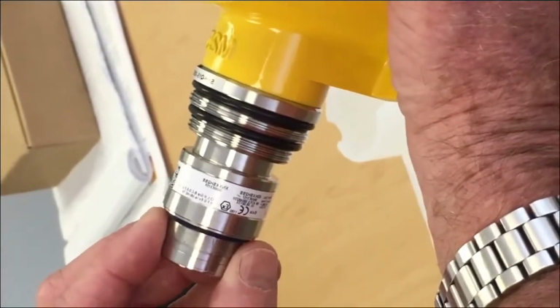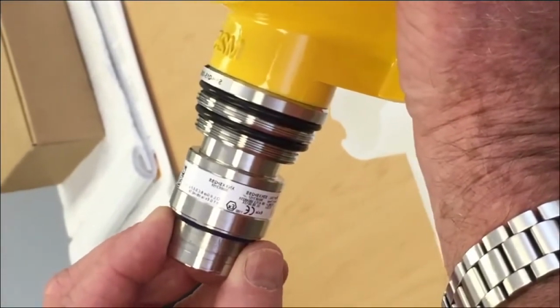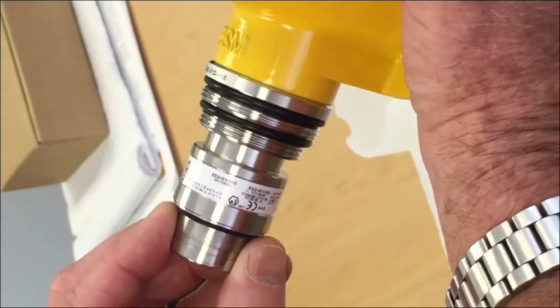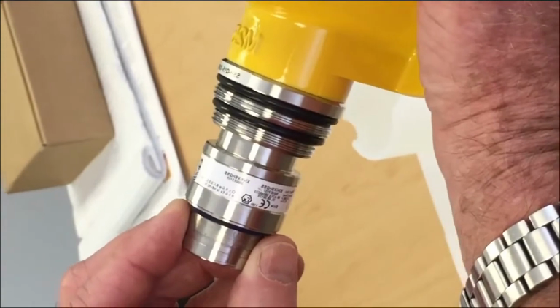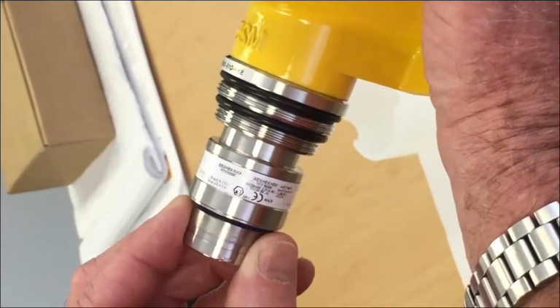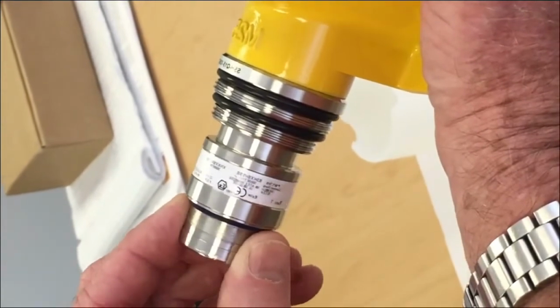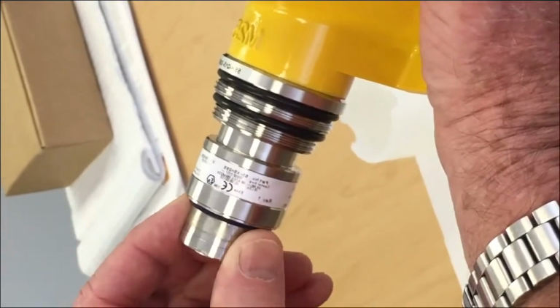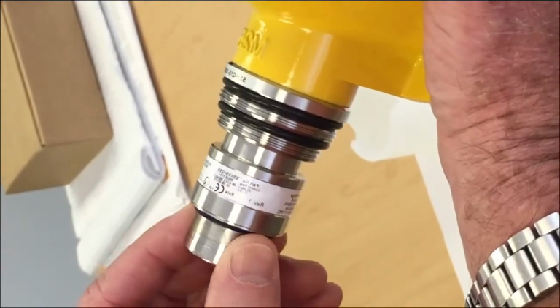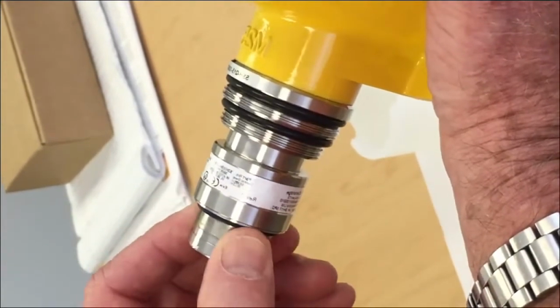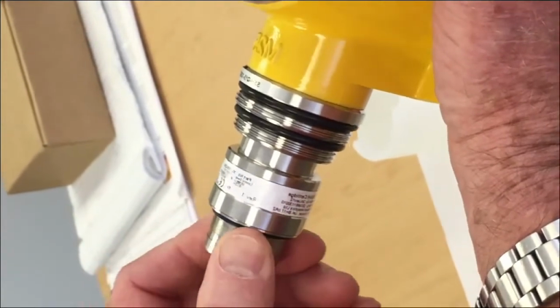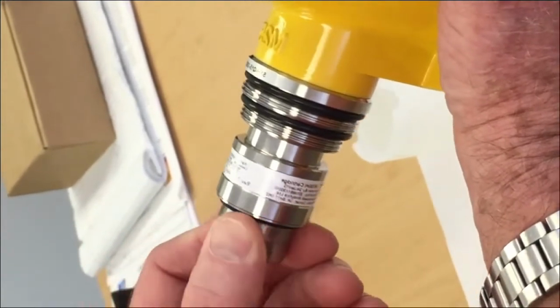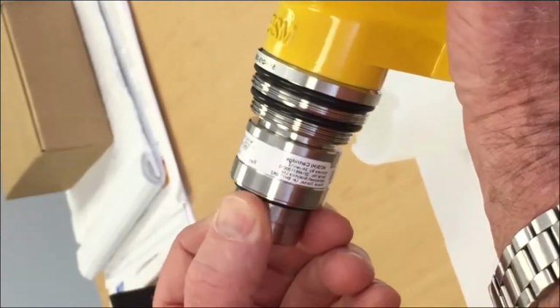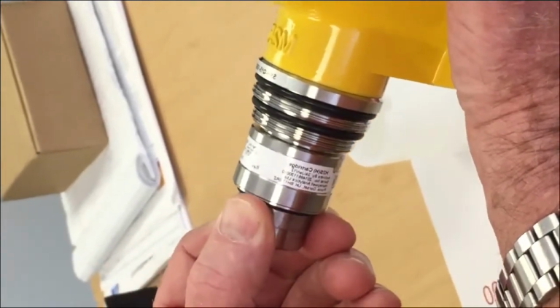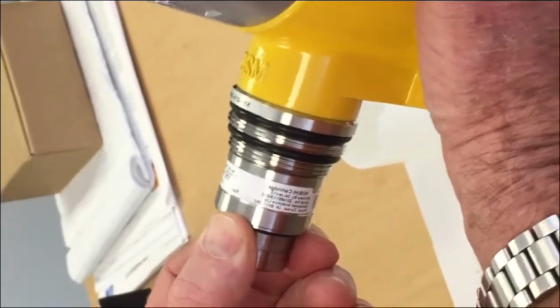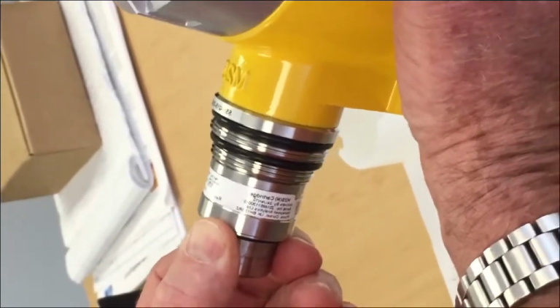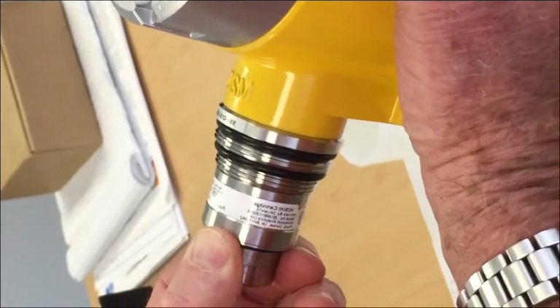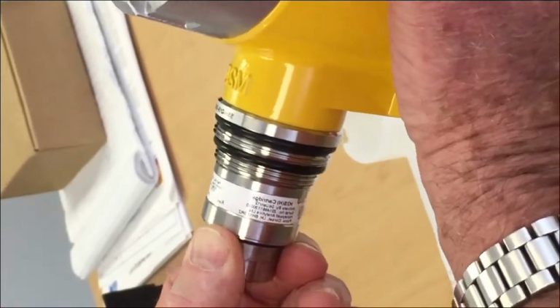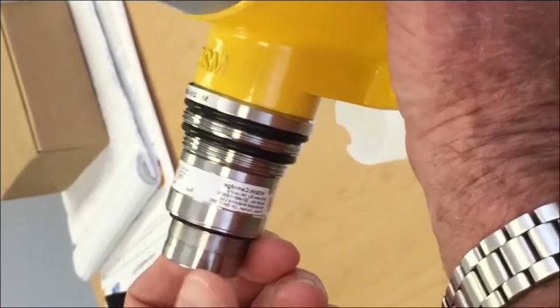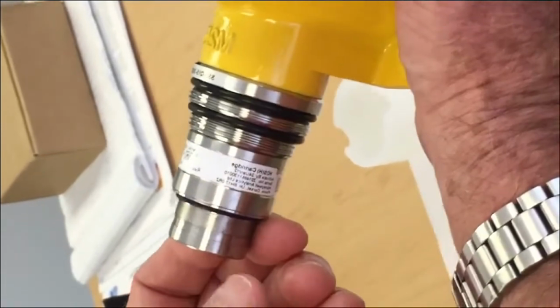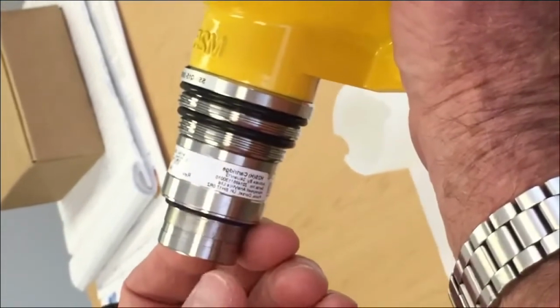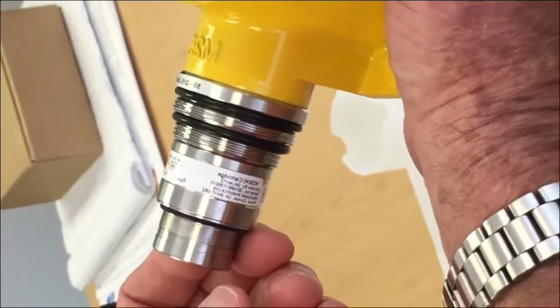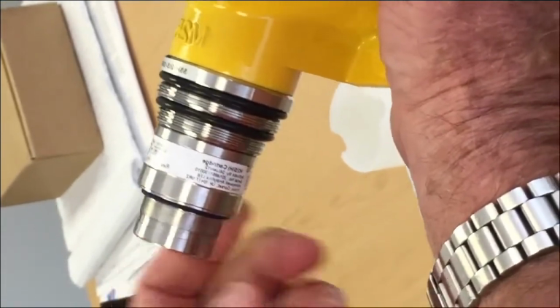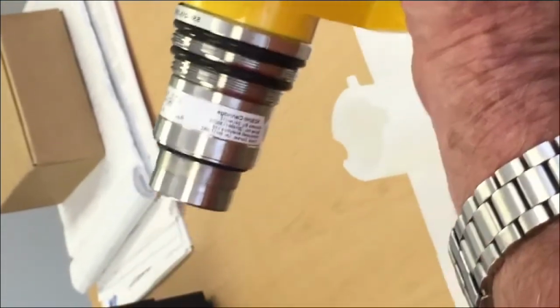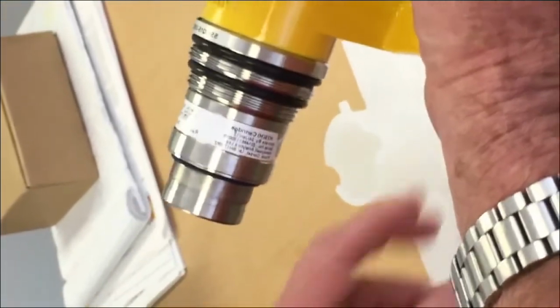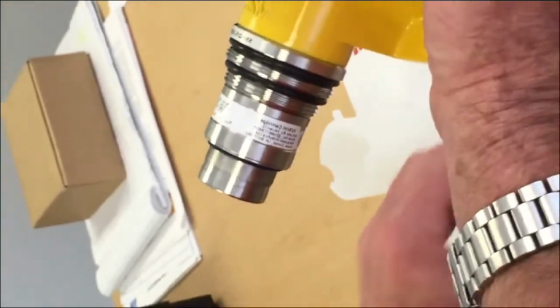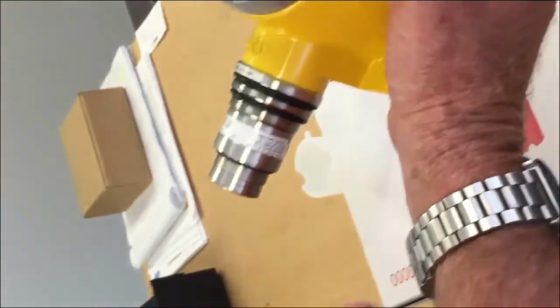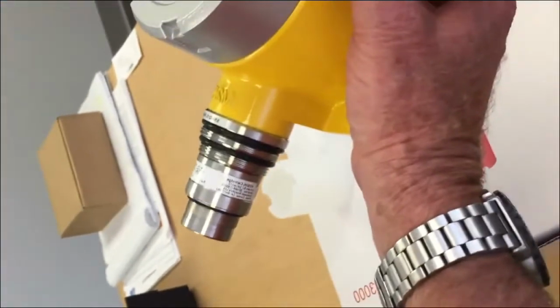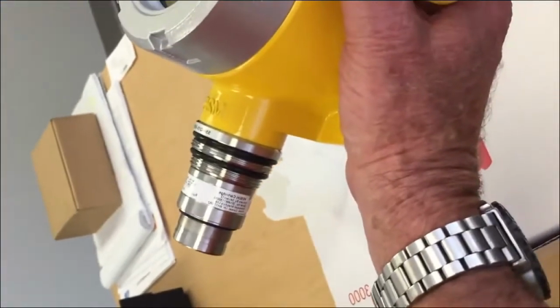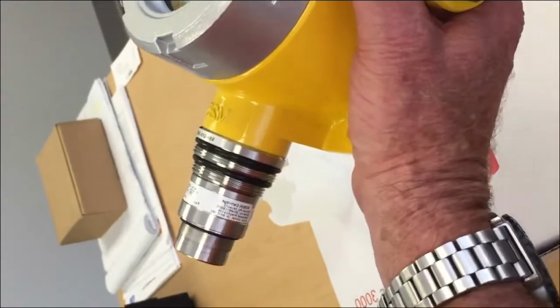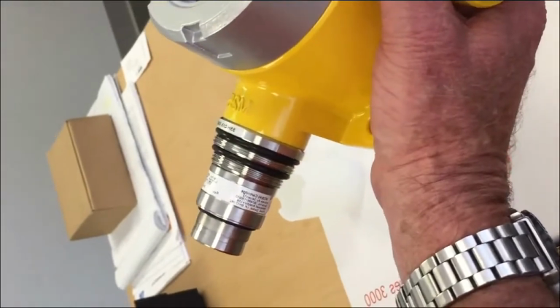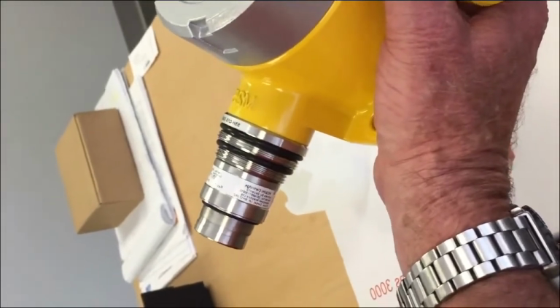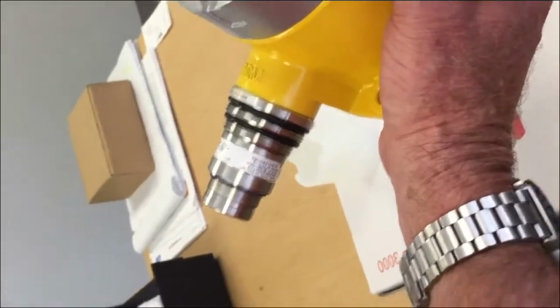Then, while gently pressing on it, slowly rotate the sensor and the guide pin will find the guide hole, align all the gold pins, and slide directly into place where it's supposed to be, without risk of damaging the pins.